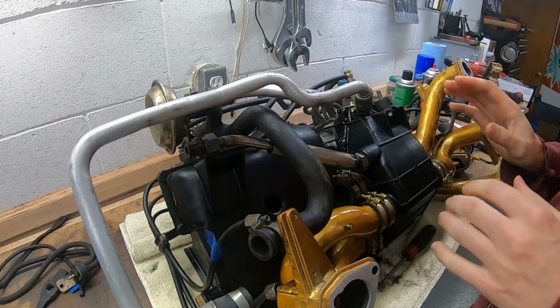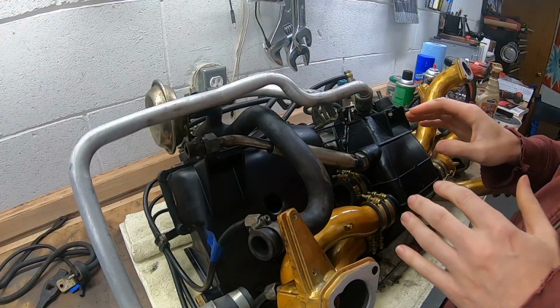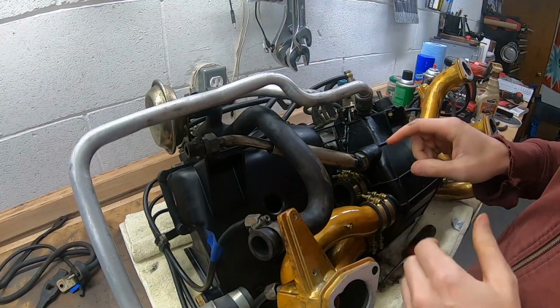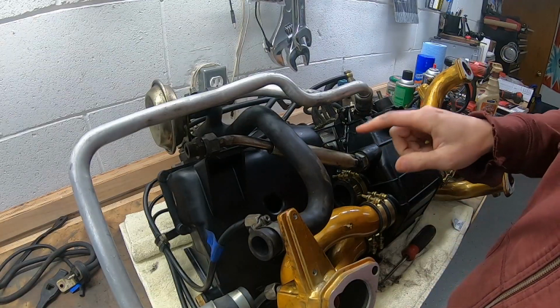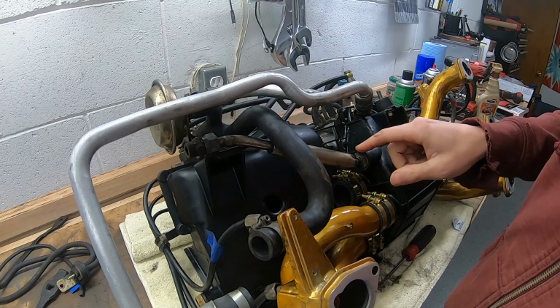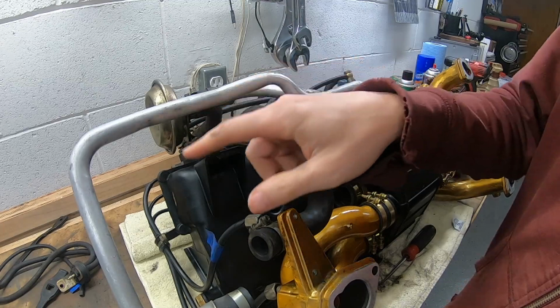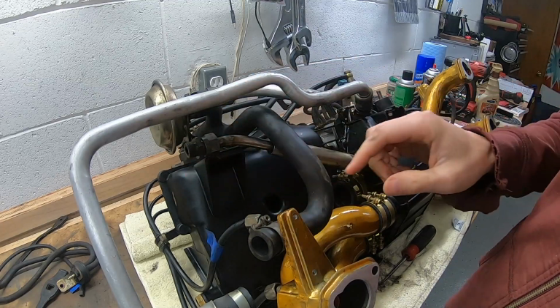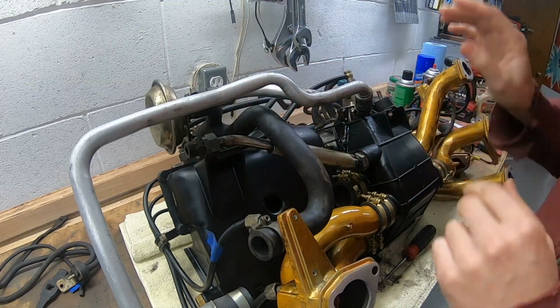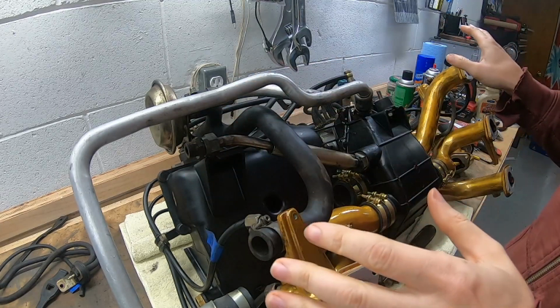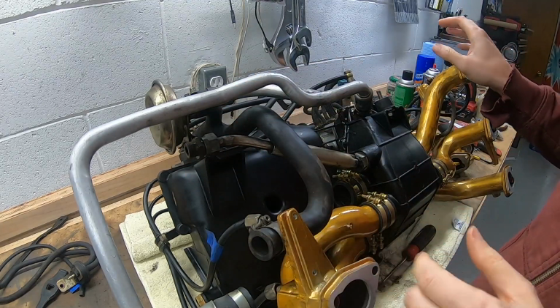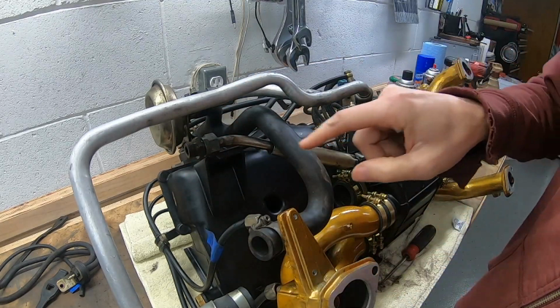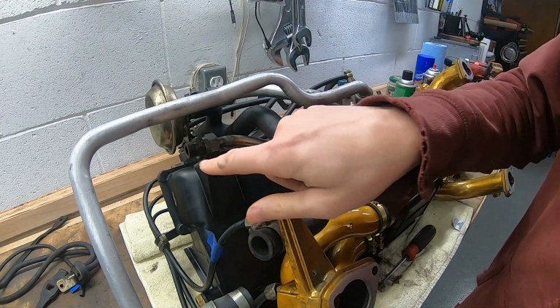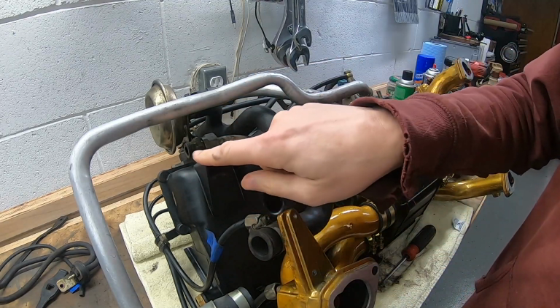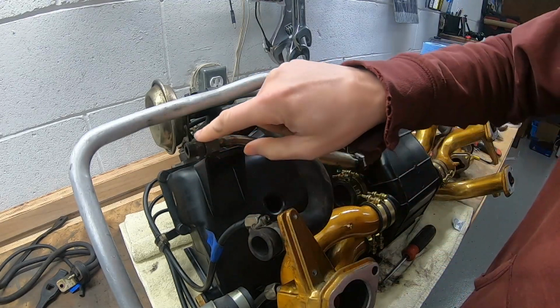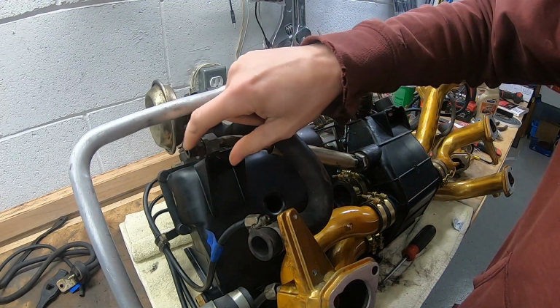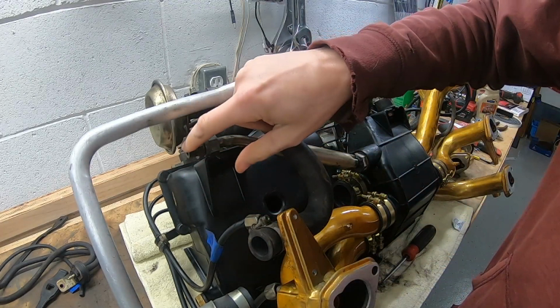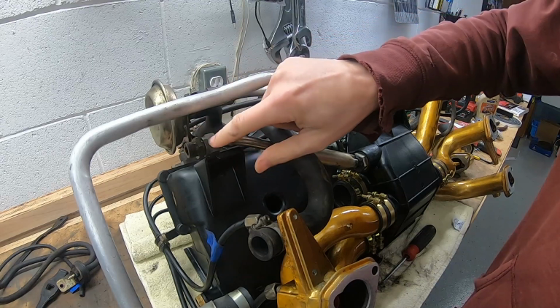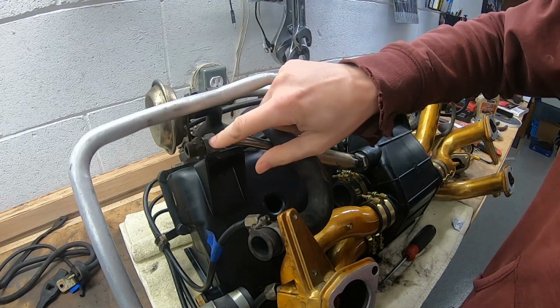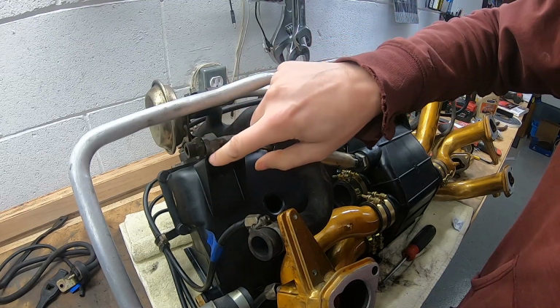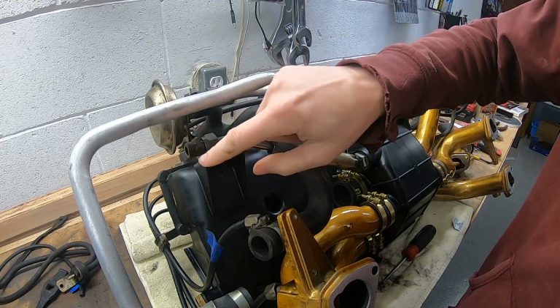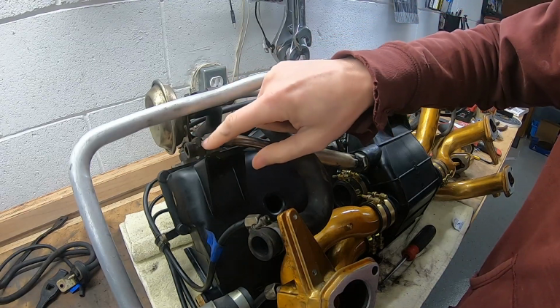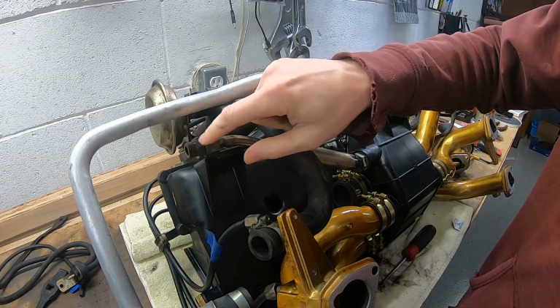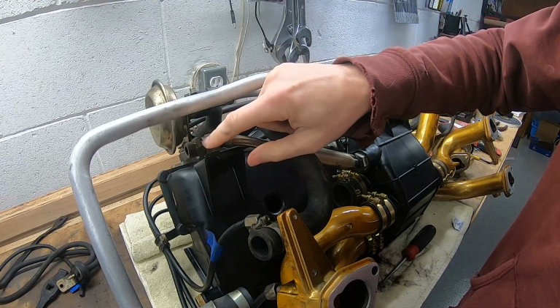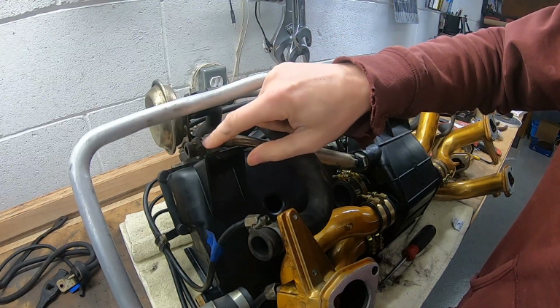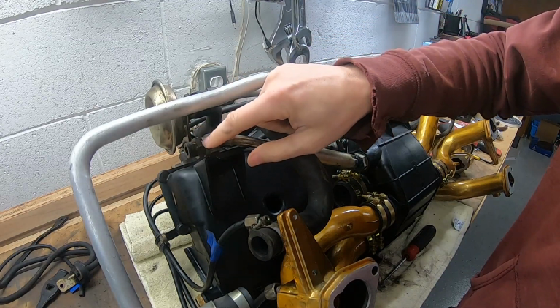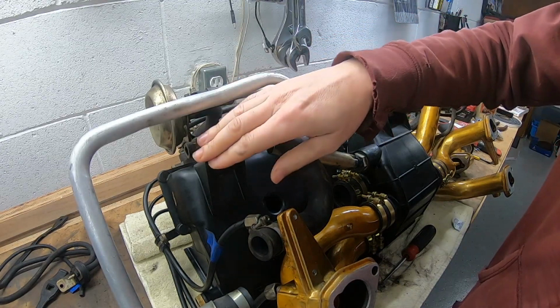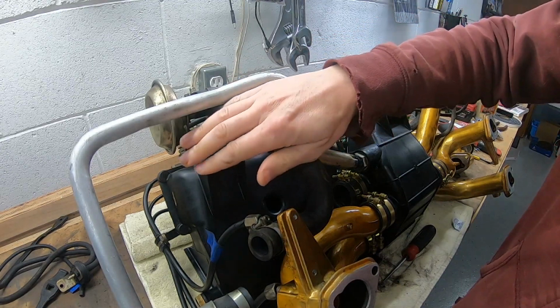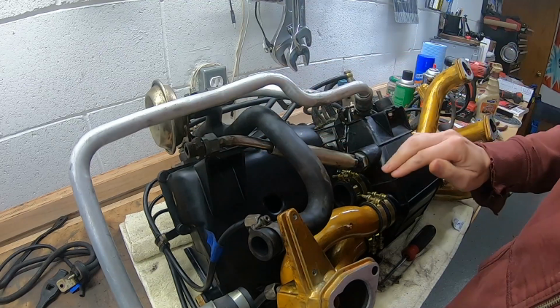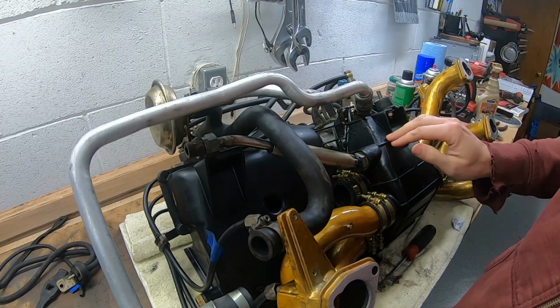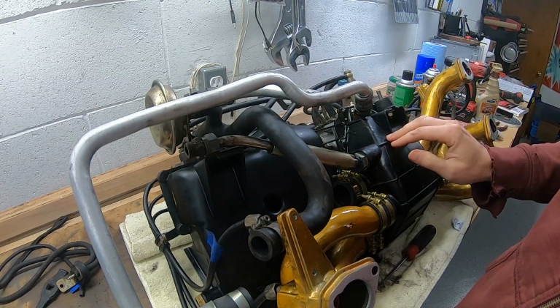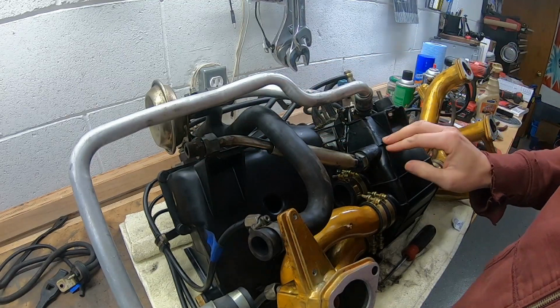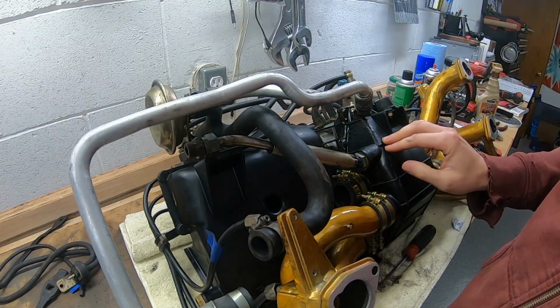I've done some more research — this is an EGR tube, but I don't have an EGR system. It looks like someone screwed a fitting into another fitting with a piece of aluminum in between to block this off; otherwise there'd just be an opening into my airbox.